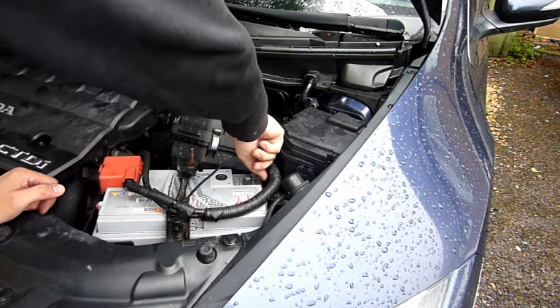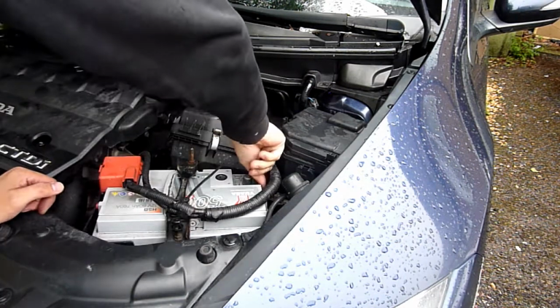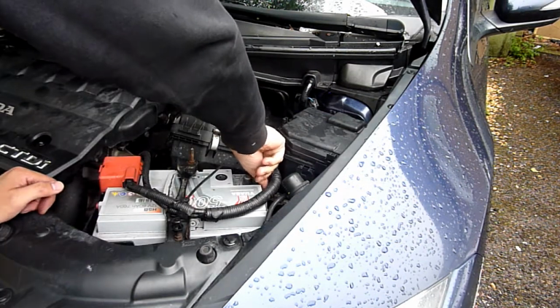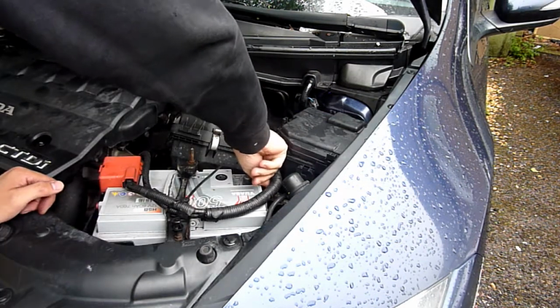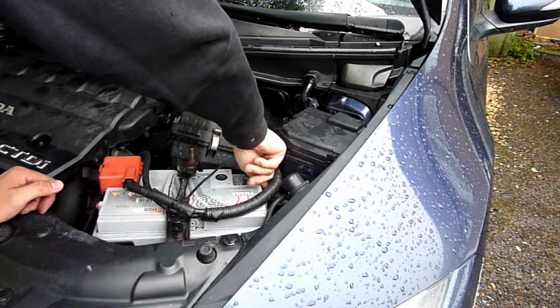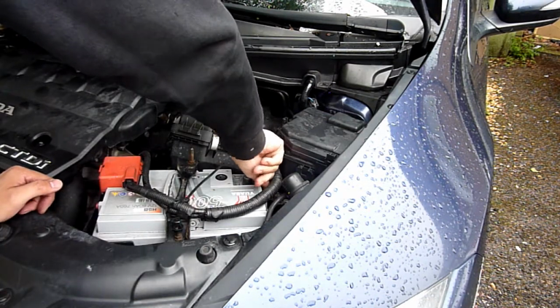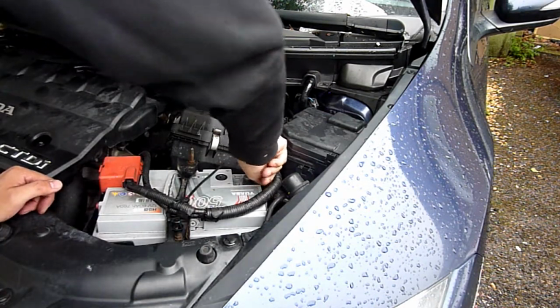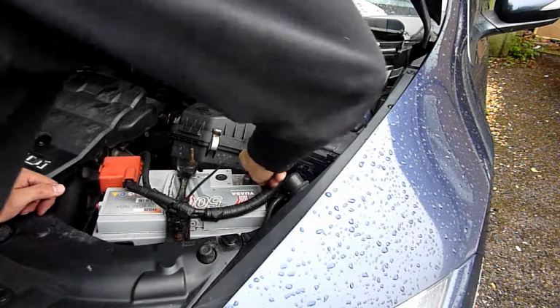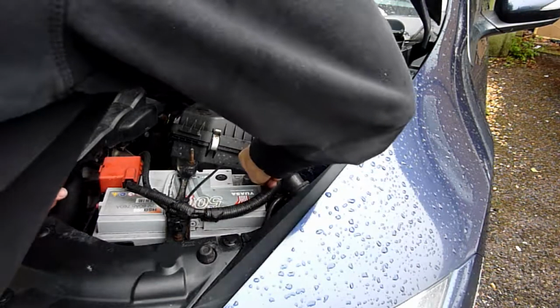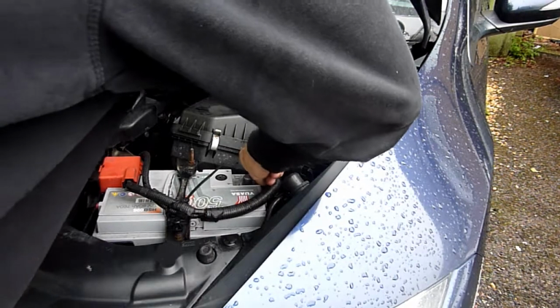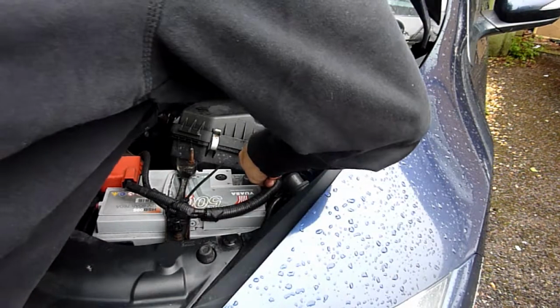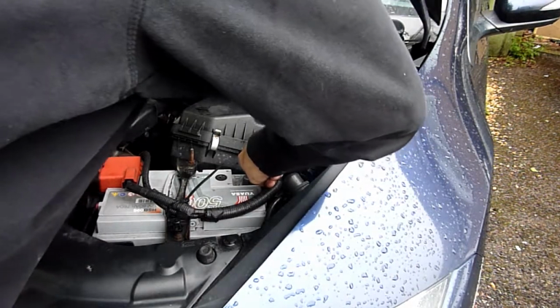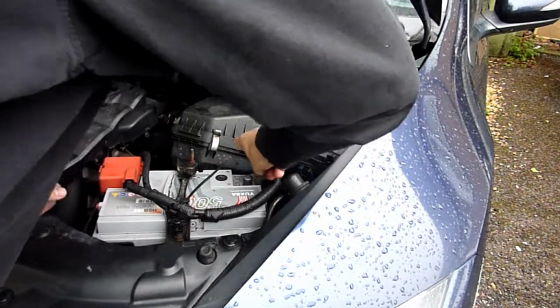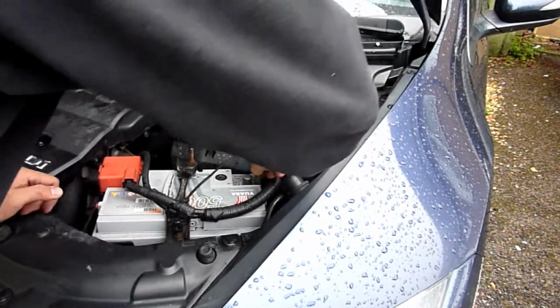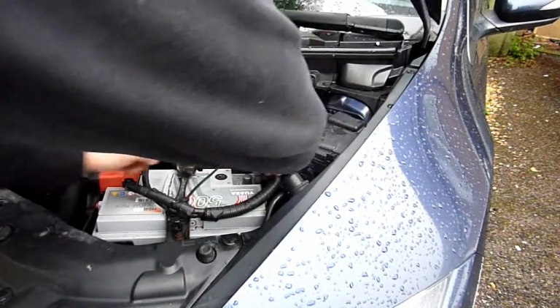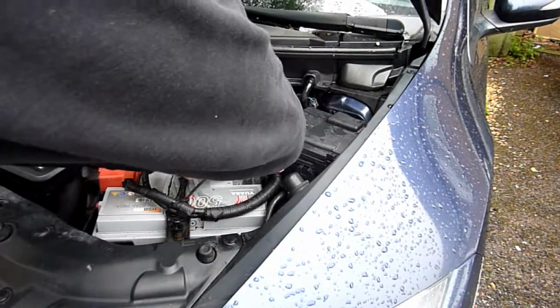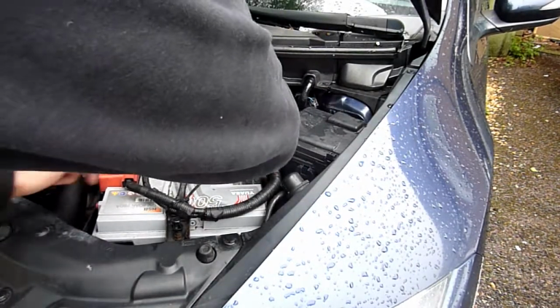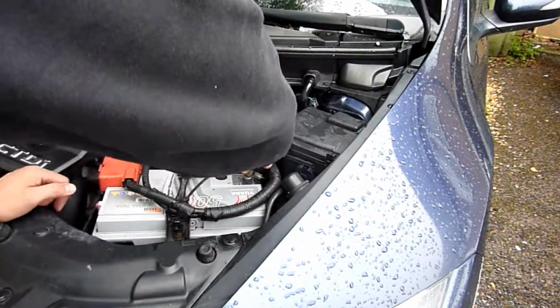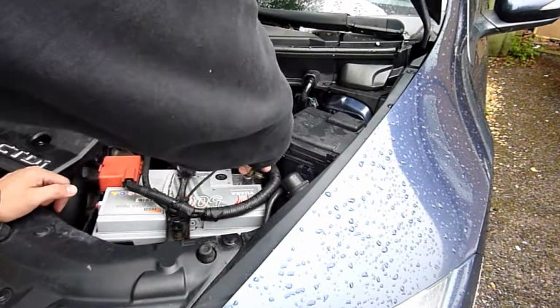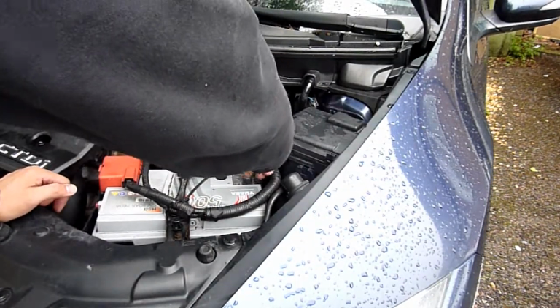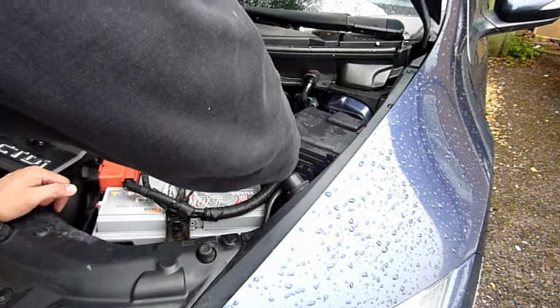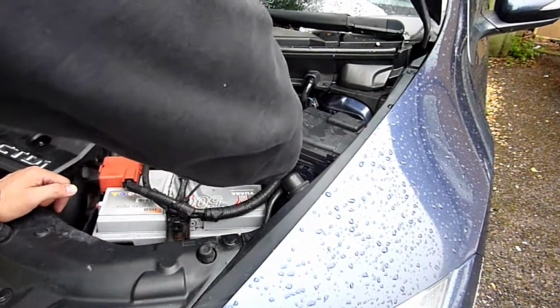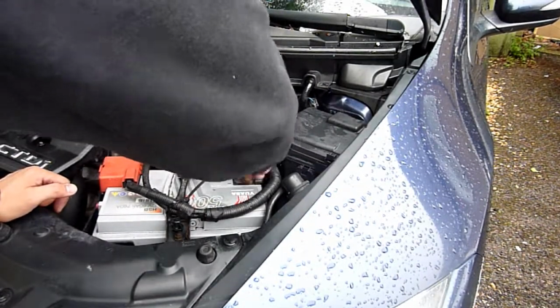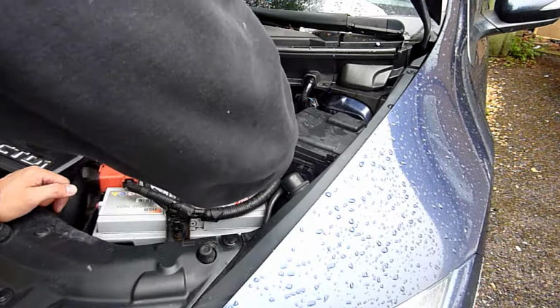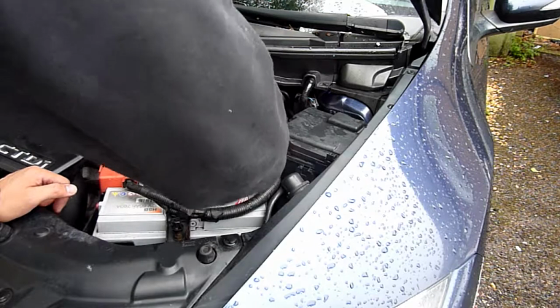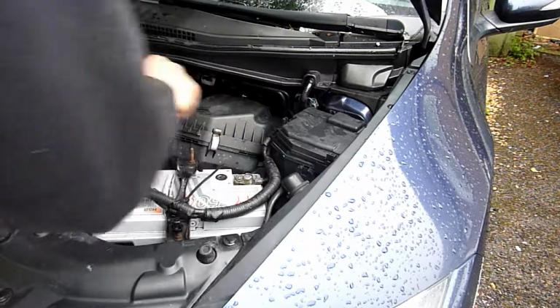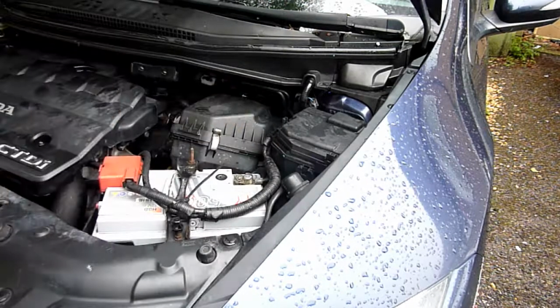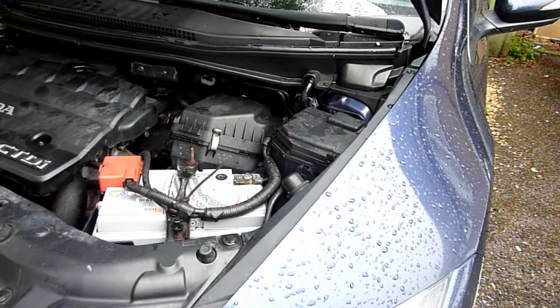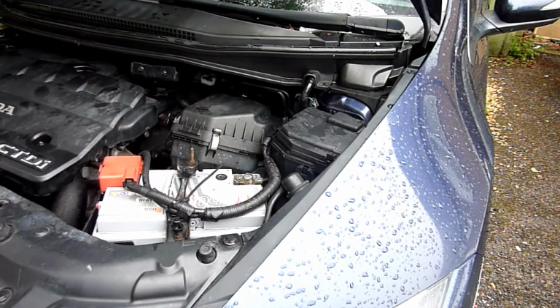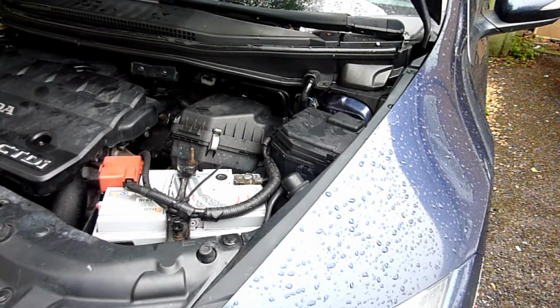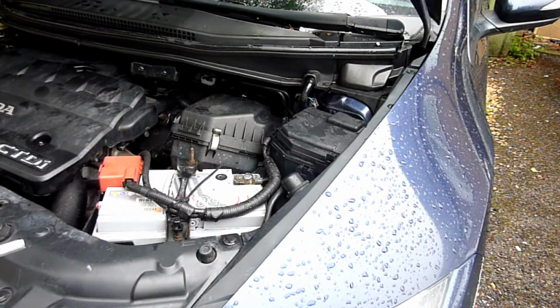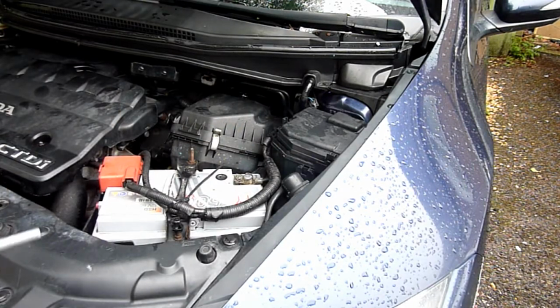I'm just checking the condition of the battery. I can see a green light — green light means it's okay. We reconnect and there's no sparks or anything on this car, which is good.